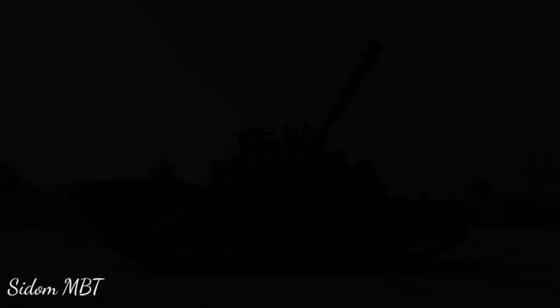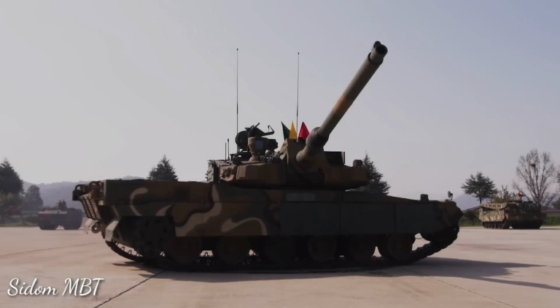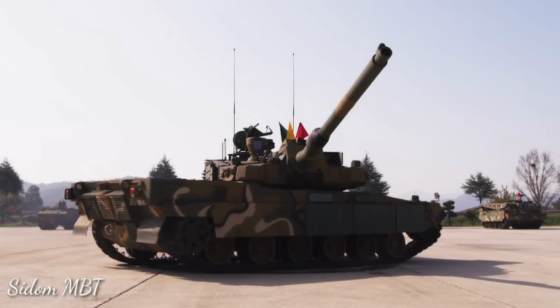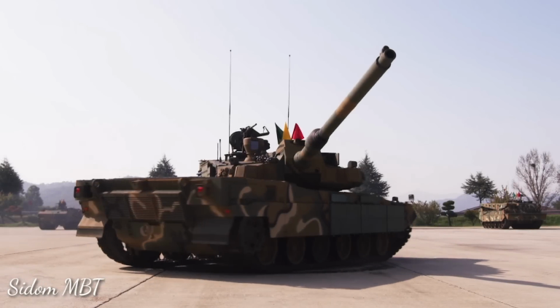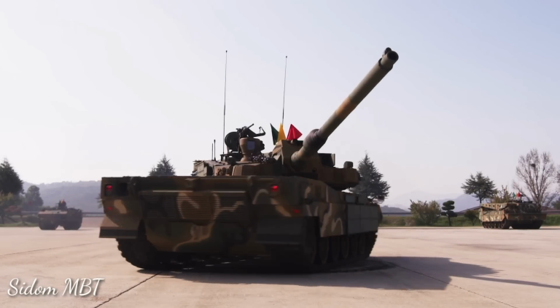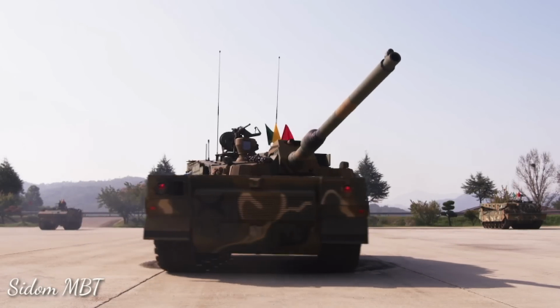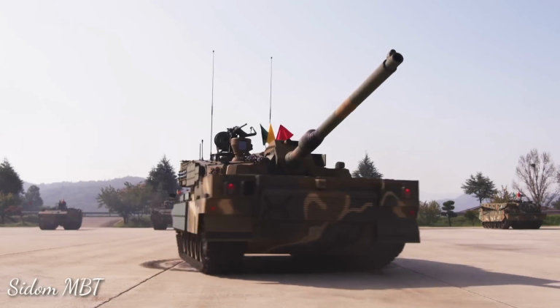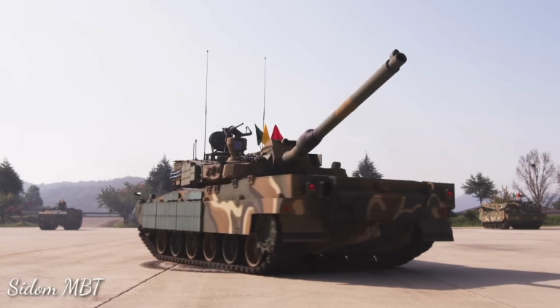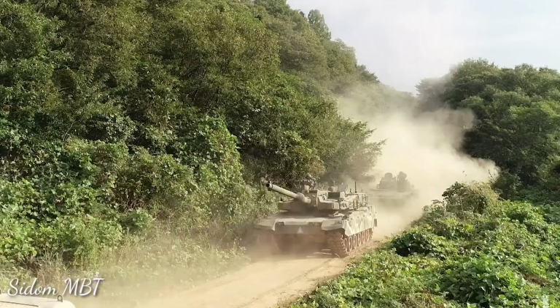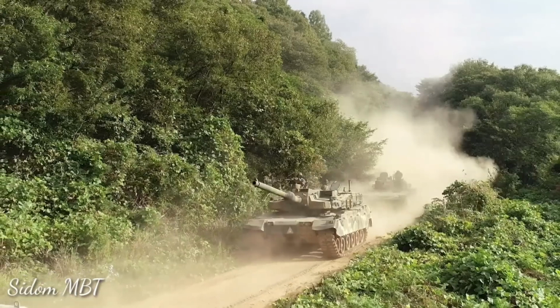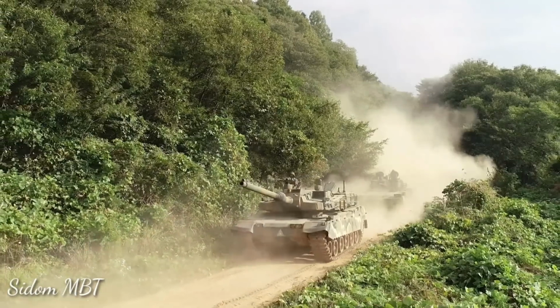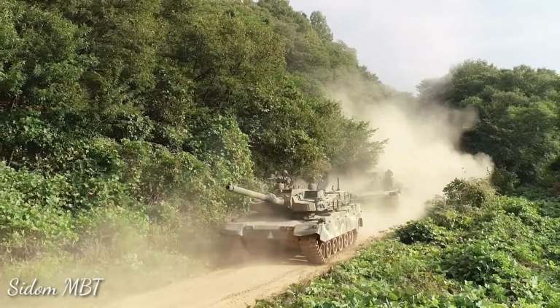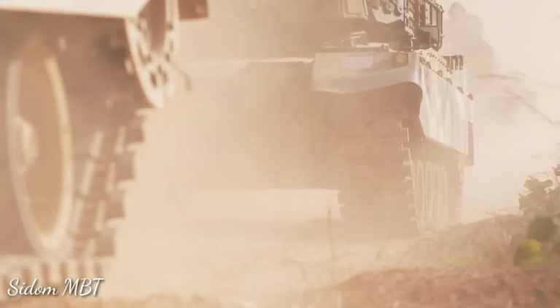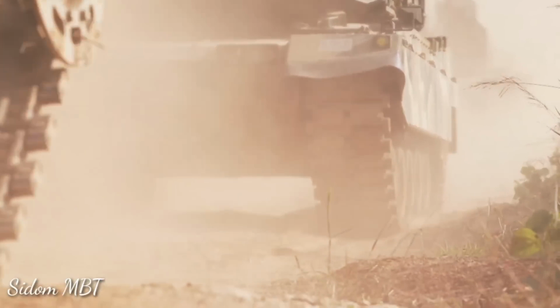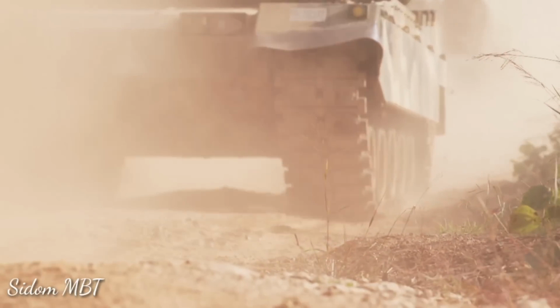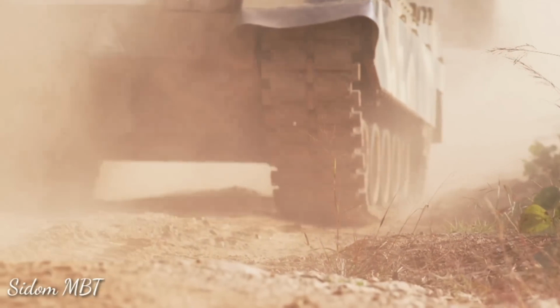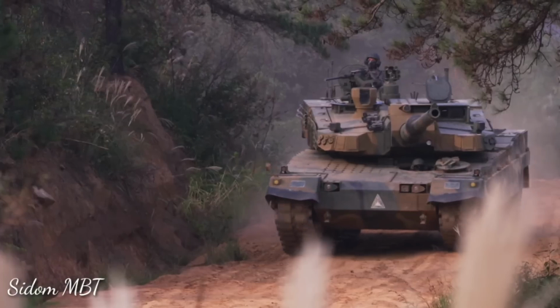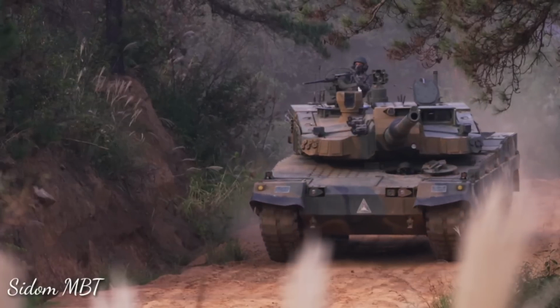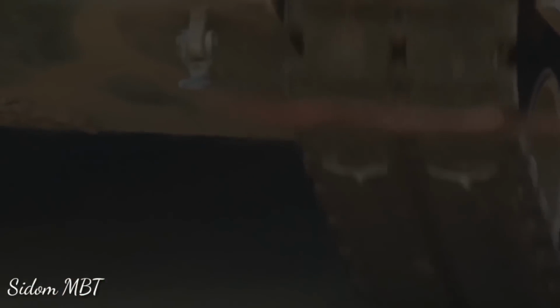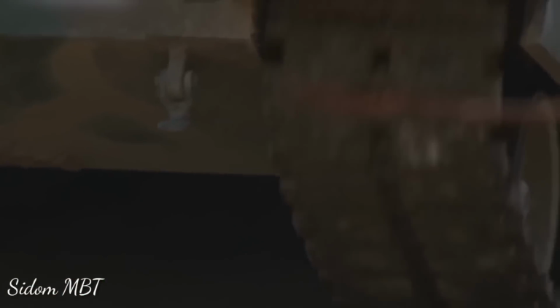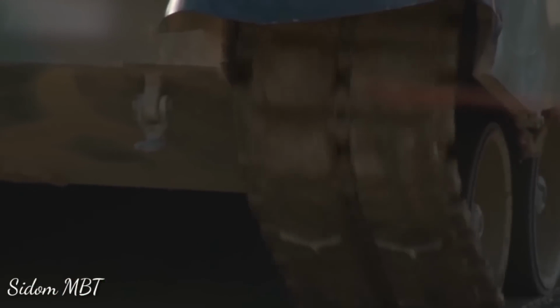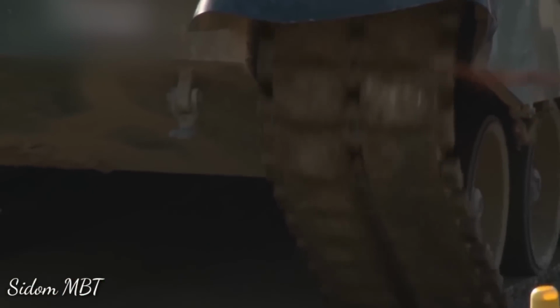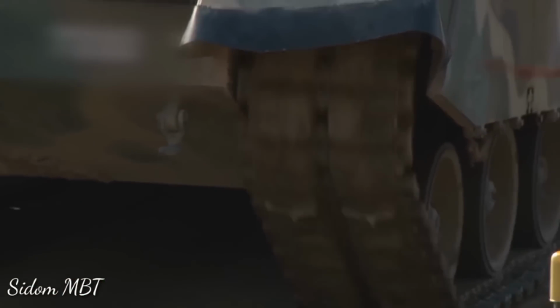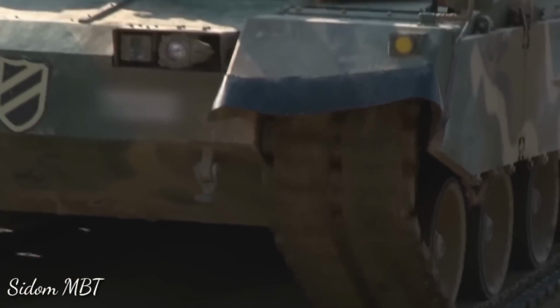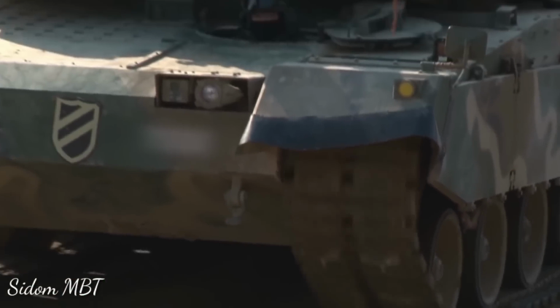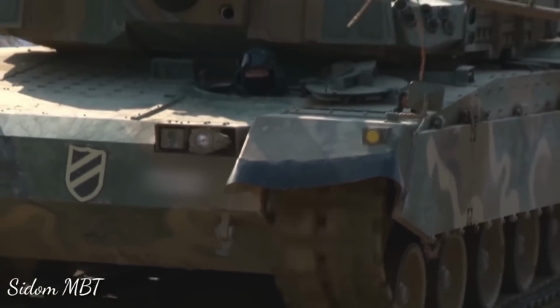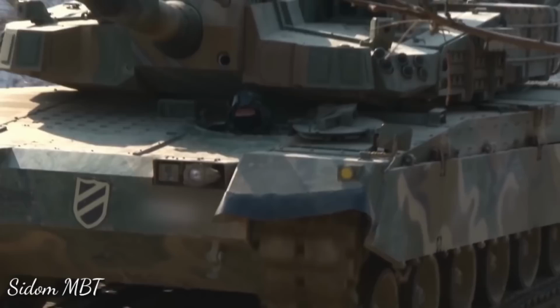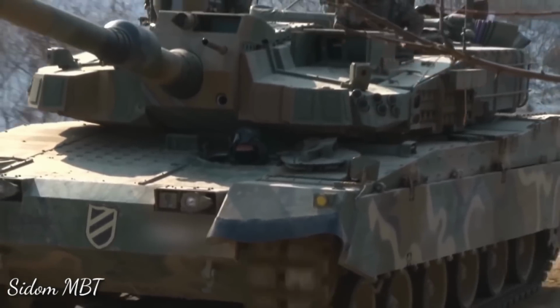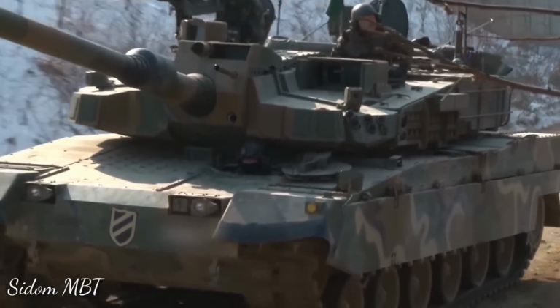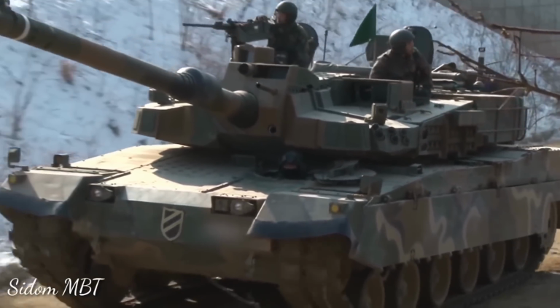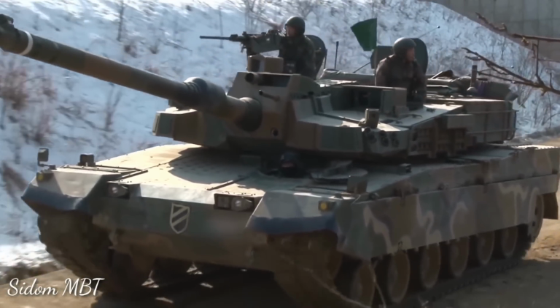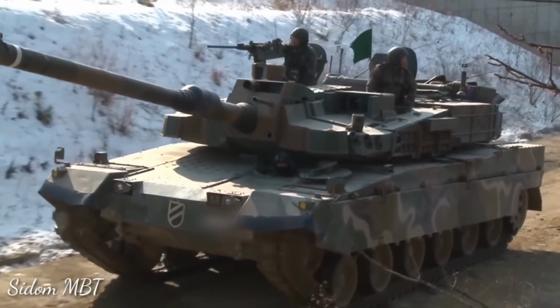The K2 Black Panther is a South Korean main battle tank that will replace most of the various M48 Patton tank models and complement the K1A8 tank series now serving in the South Korean armed forces. This is one of the most expensive battle tanks.